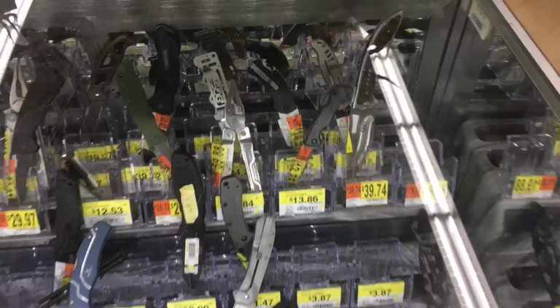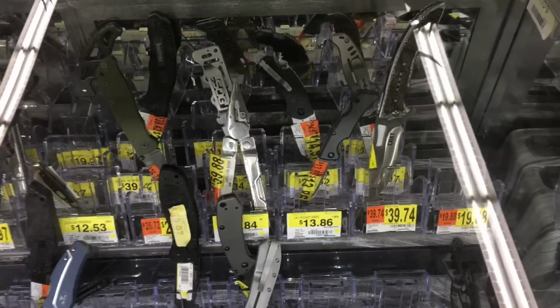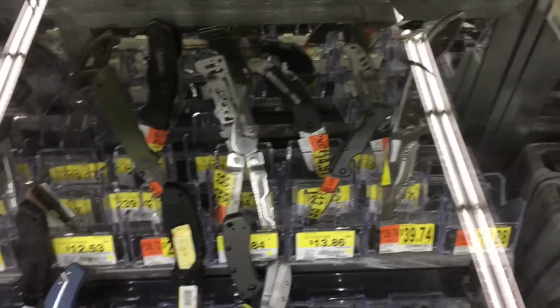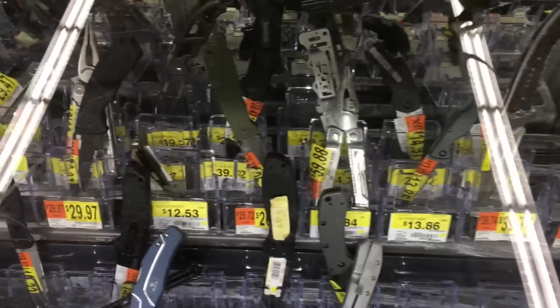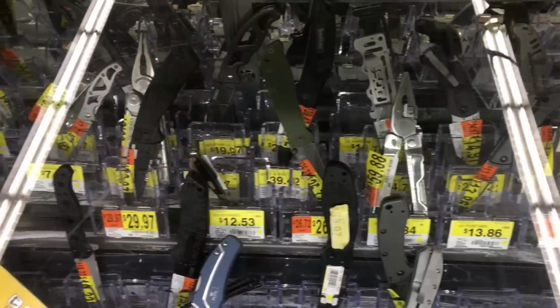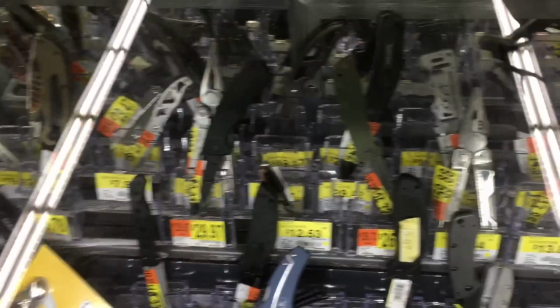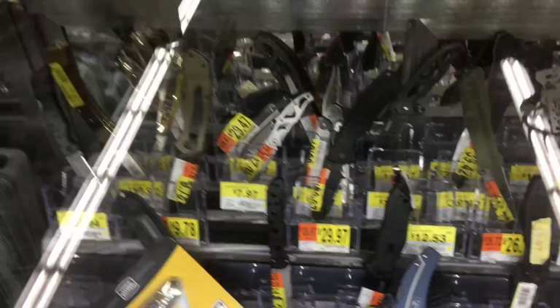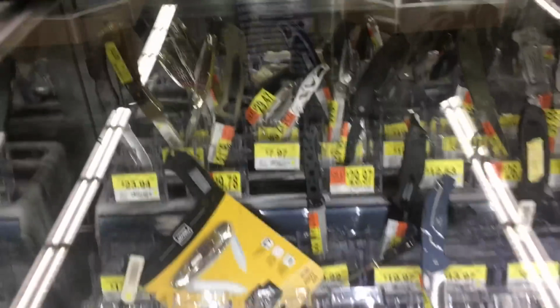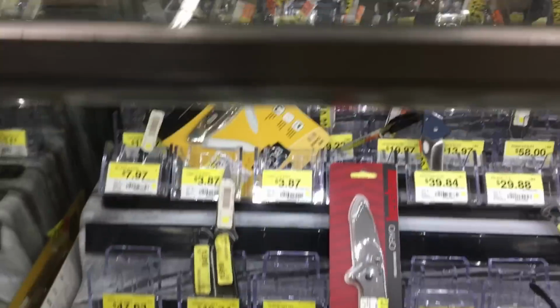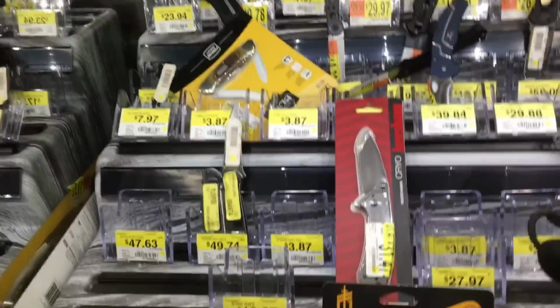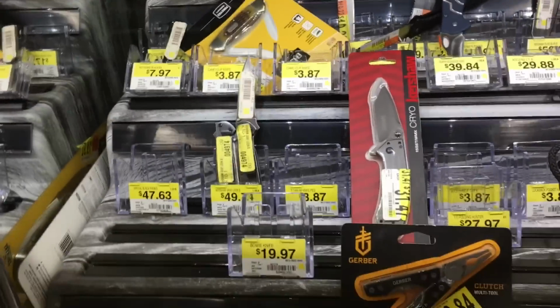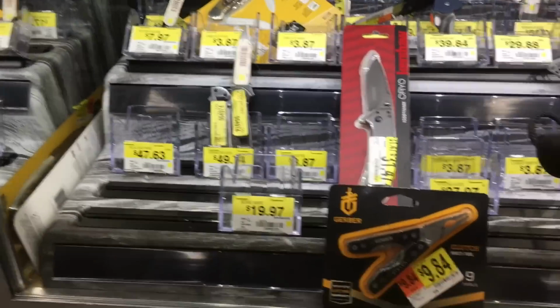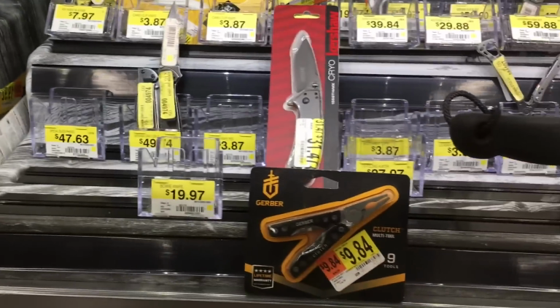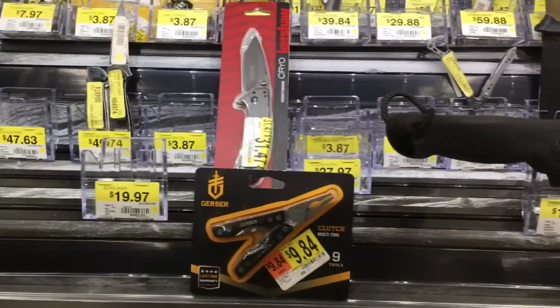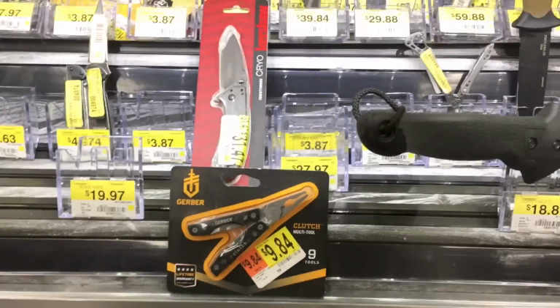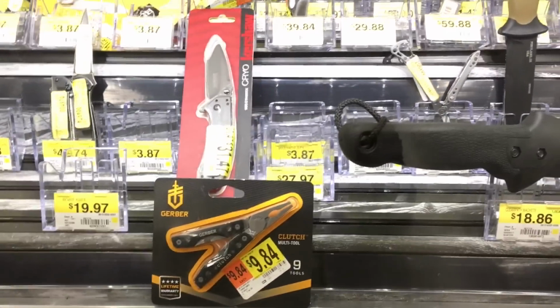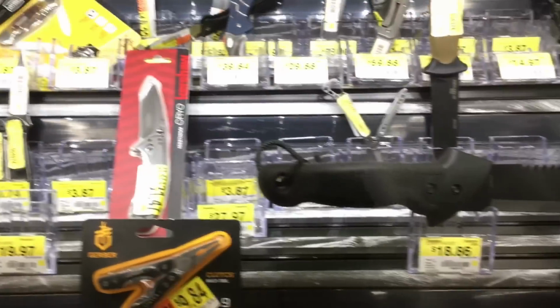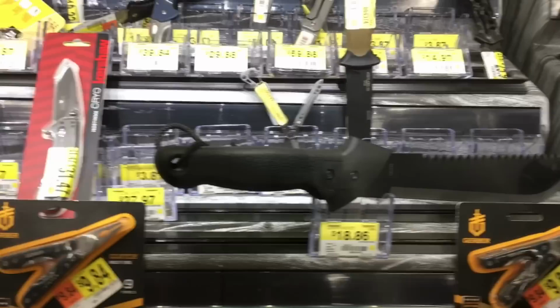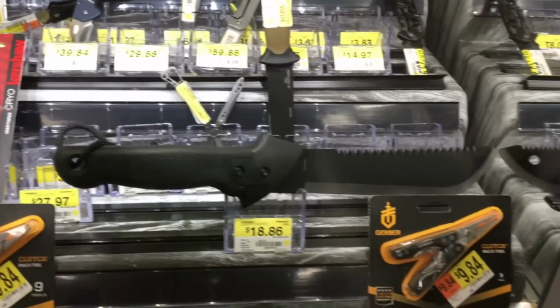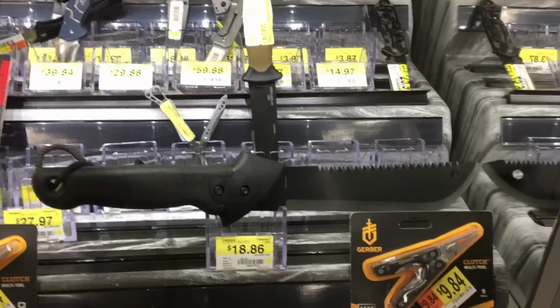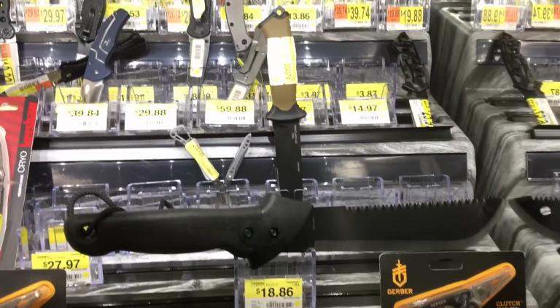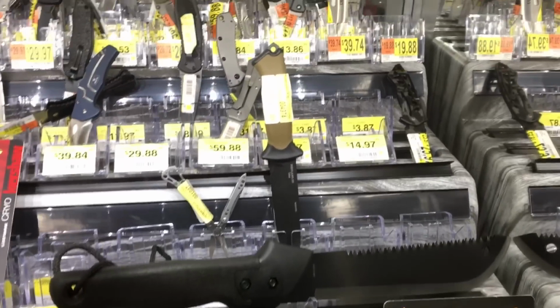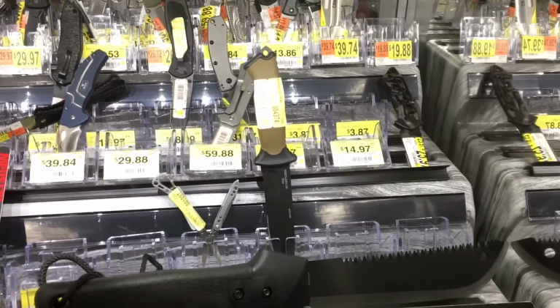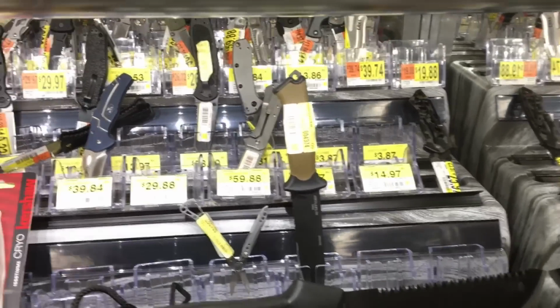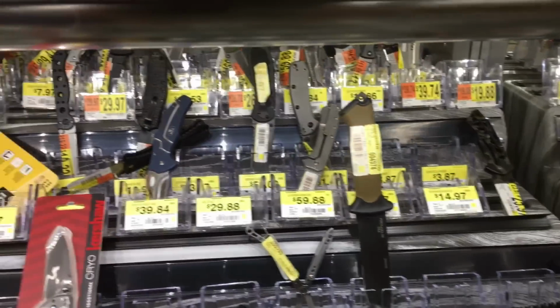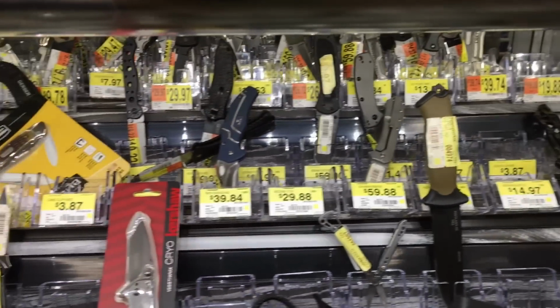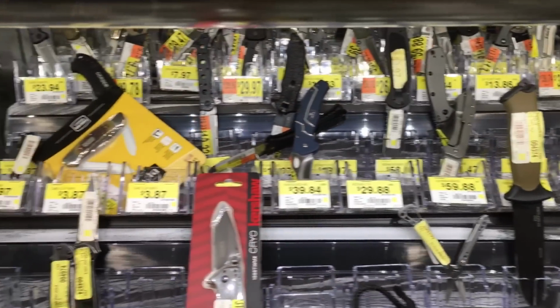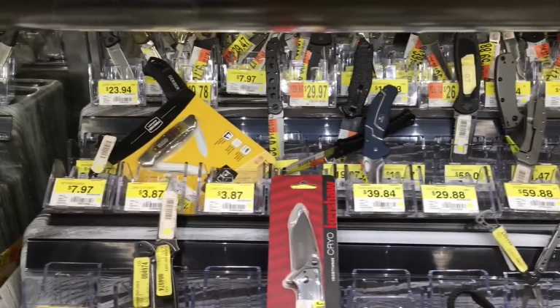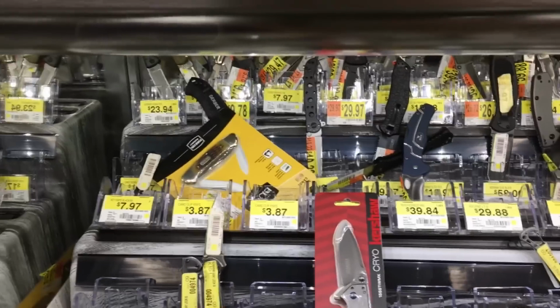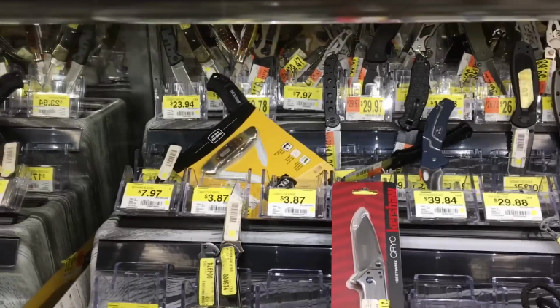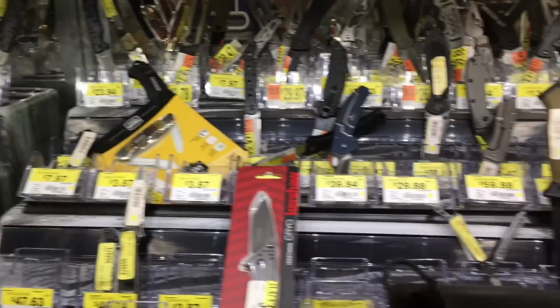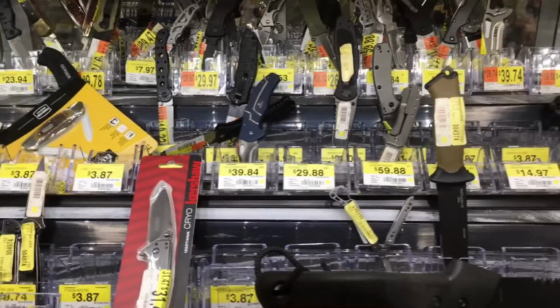We're in one of my favorite spots, which is the knife case, and it looks like they got a bunch of new stuff in the case. None of it is necessarily what I would call new — they have the Gerber Prodigy and the Cryo and everything like that.